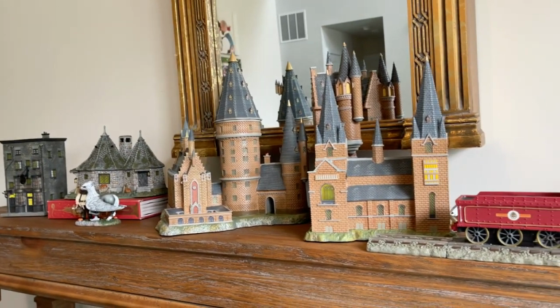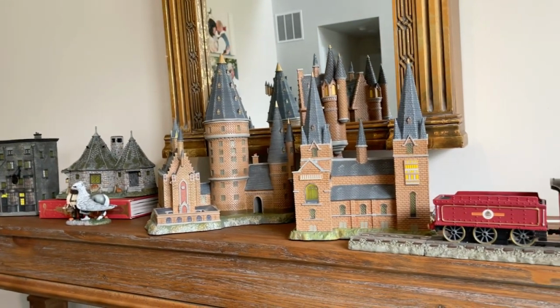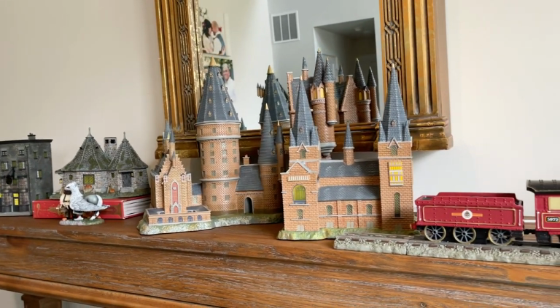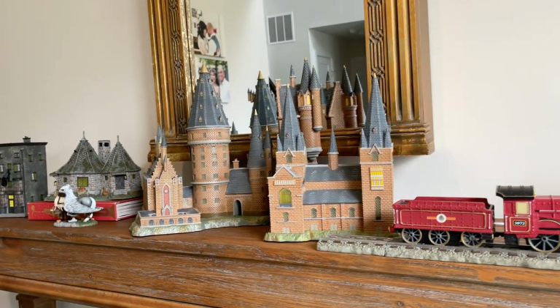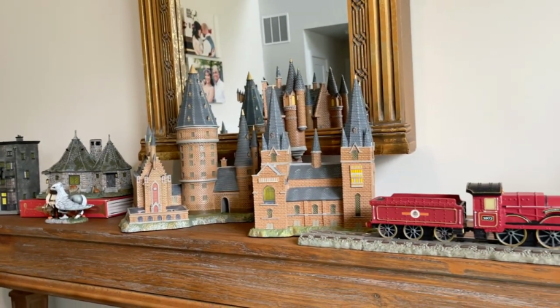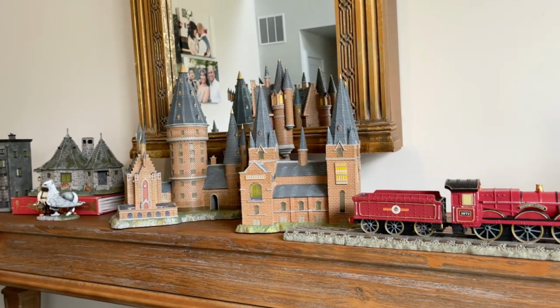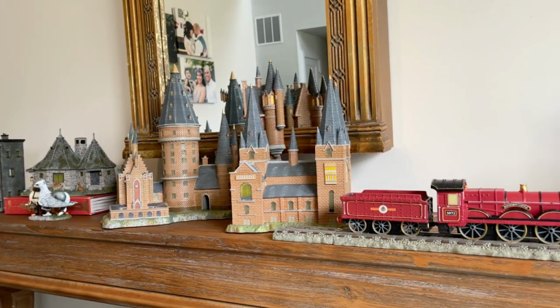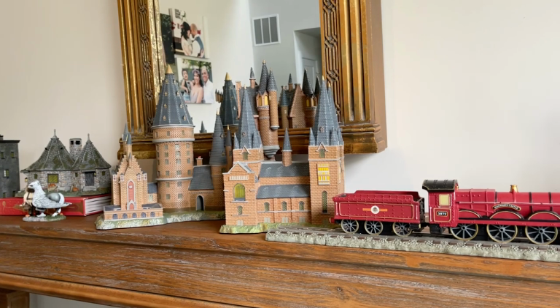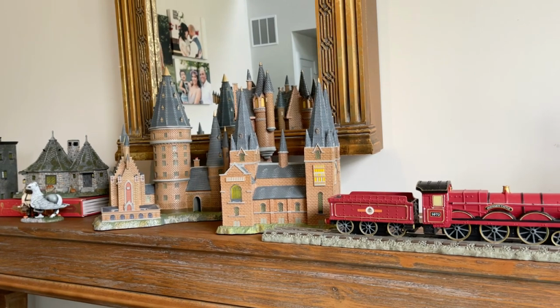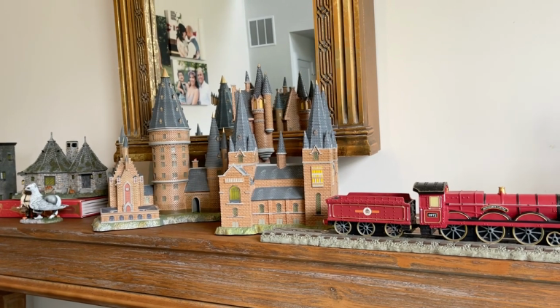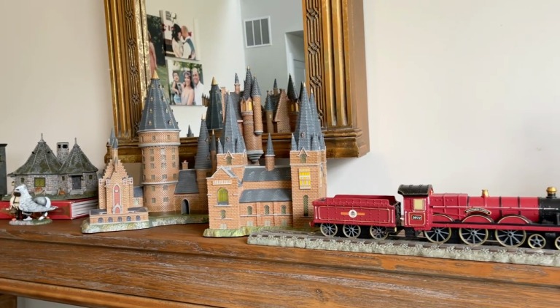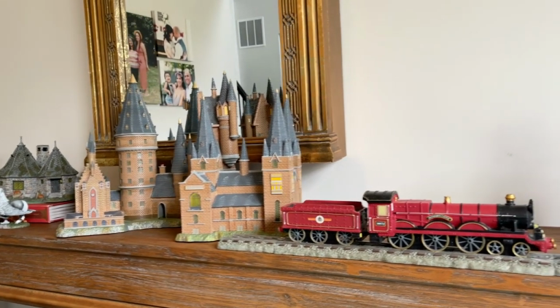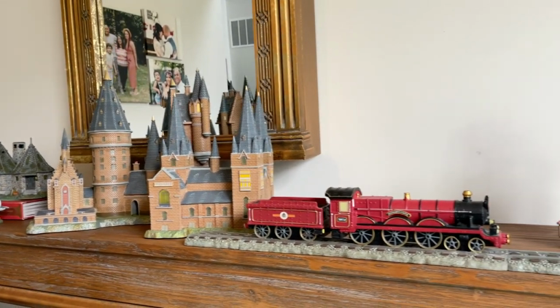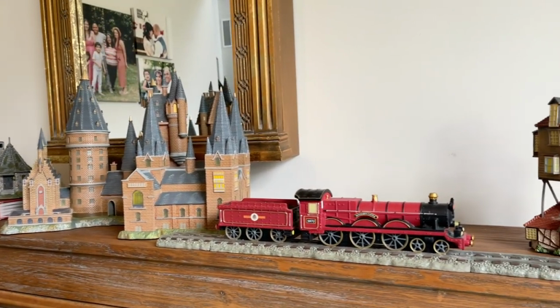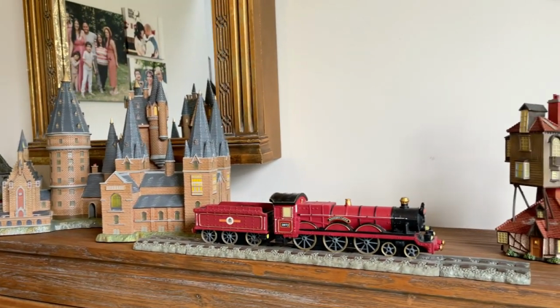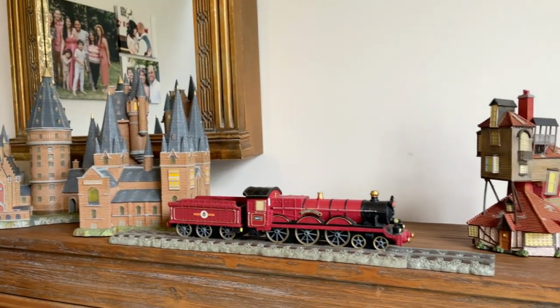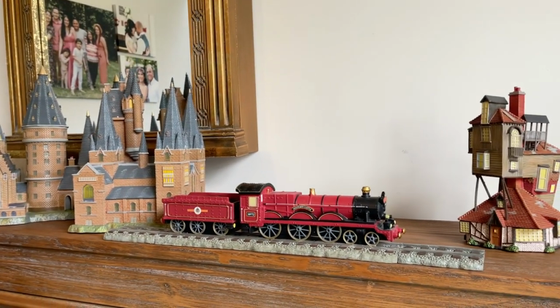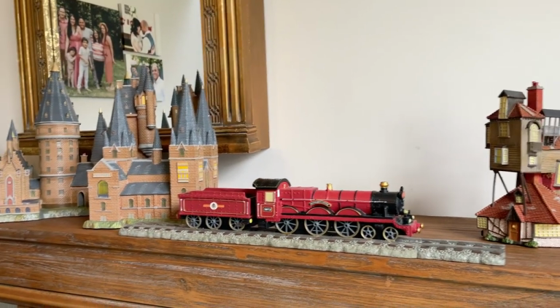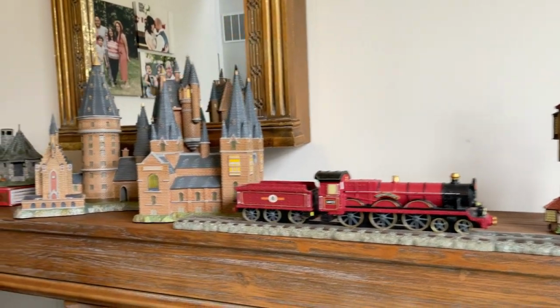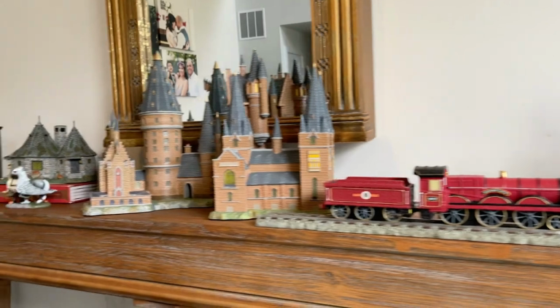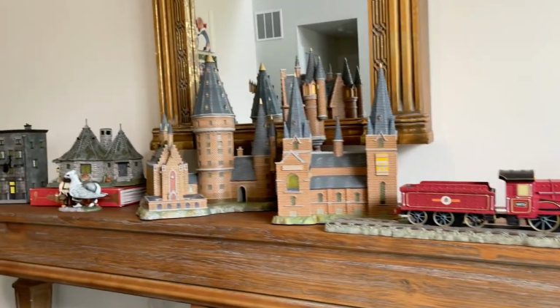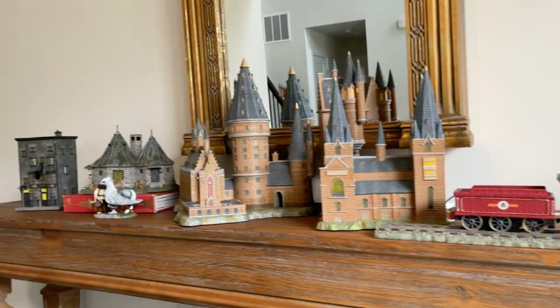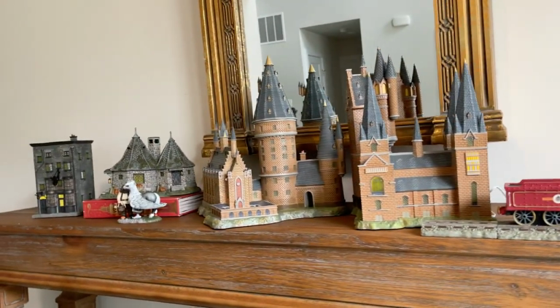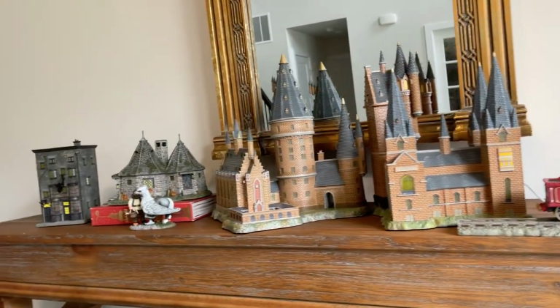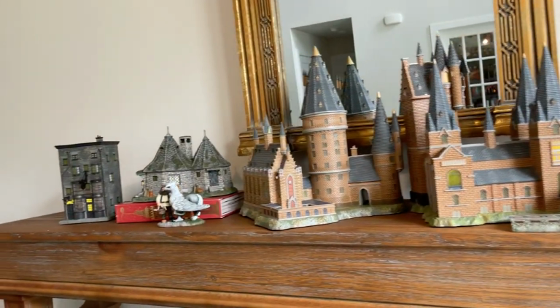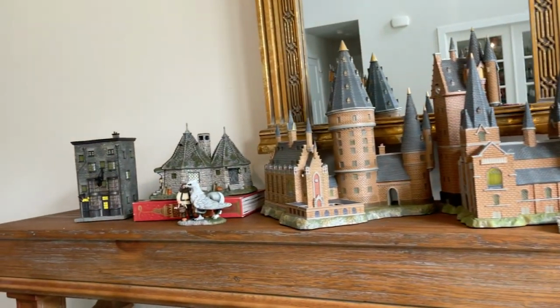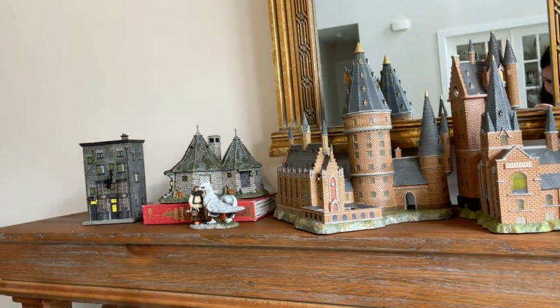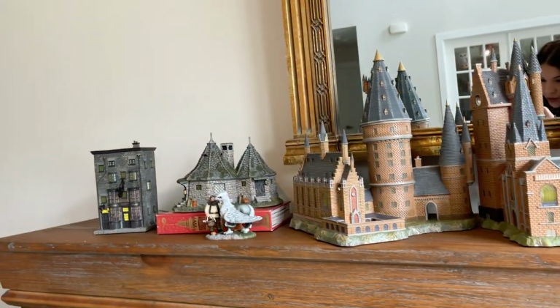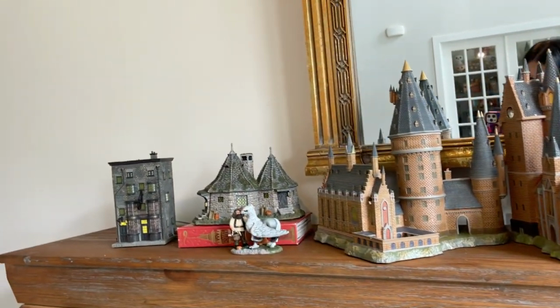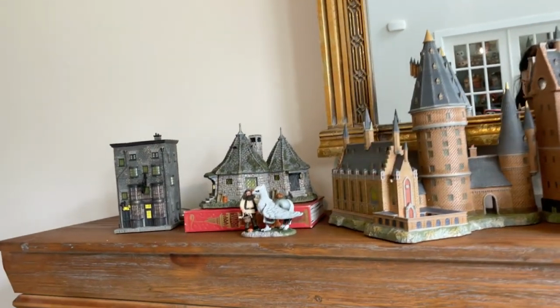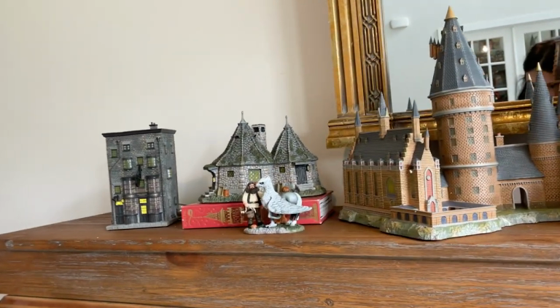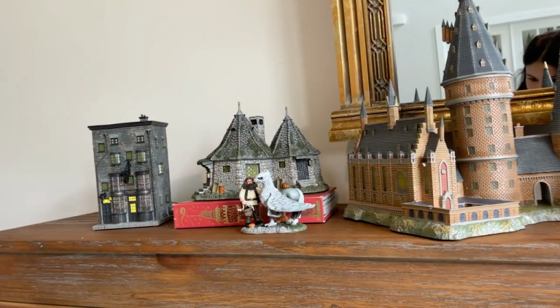I'm also currently waiting for Weasleys' Wizard Wheezes to come from the UK. I'll make it a cute village eventually. For now, for the fall, I'm thinking of just adding orange leaves and pumpkins everywhere. I'll show you guys the result on my Instagram, so make sure you join us there at Dear Jammies.